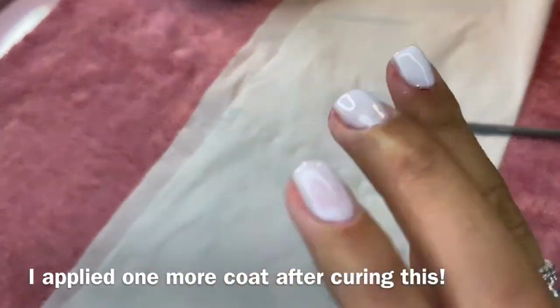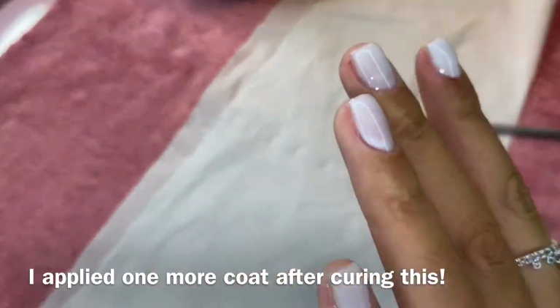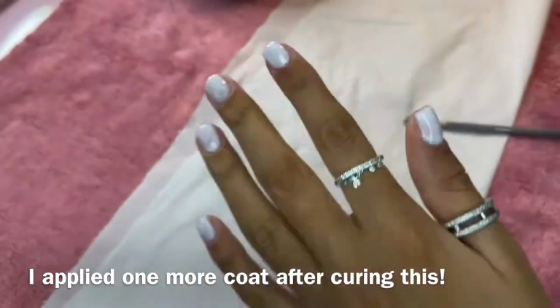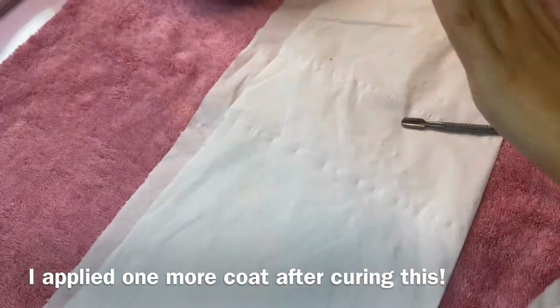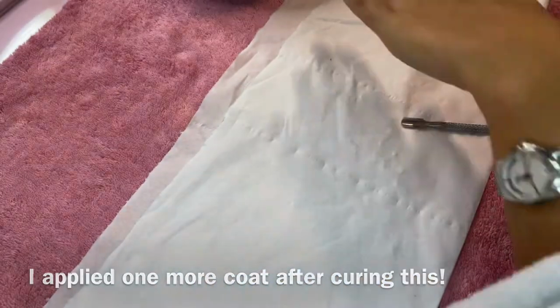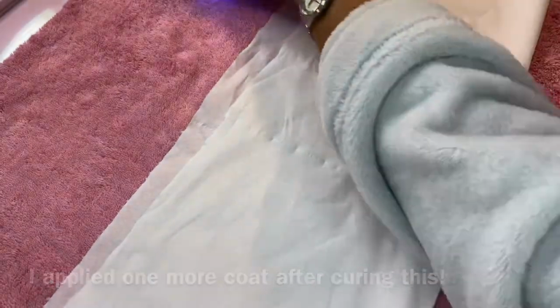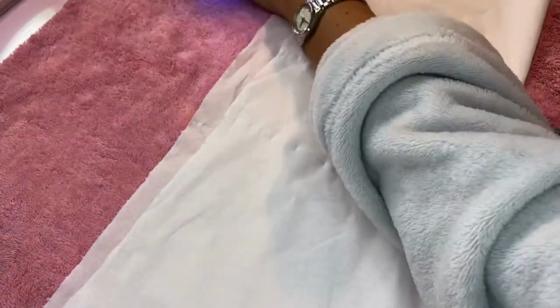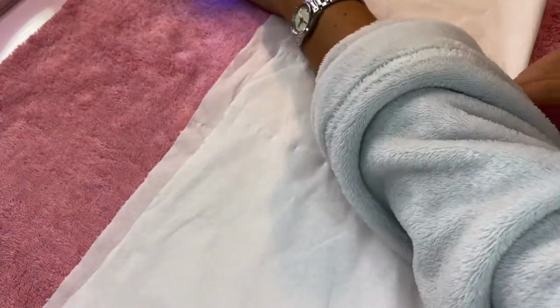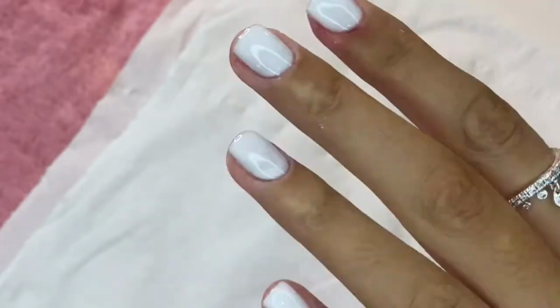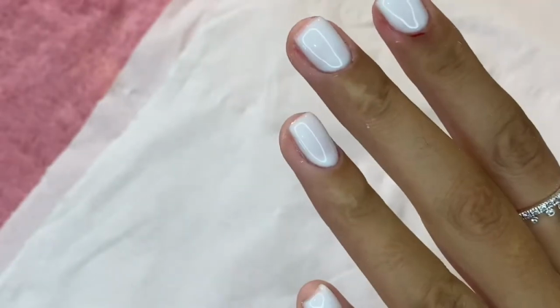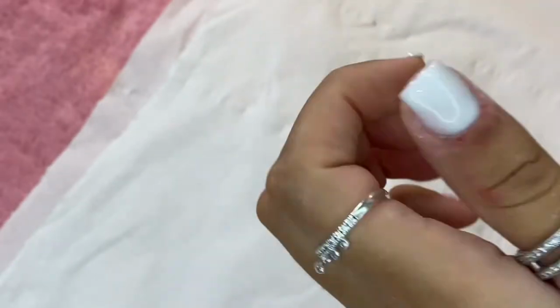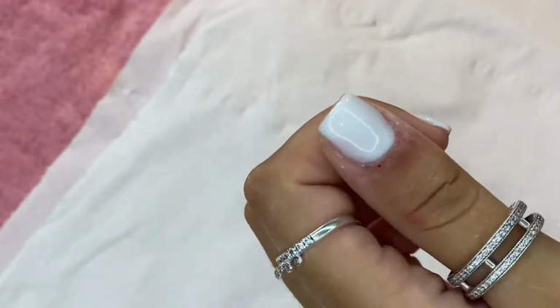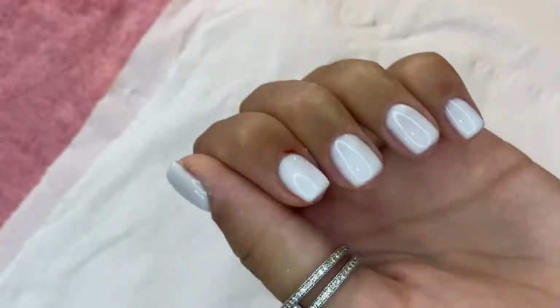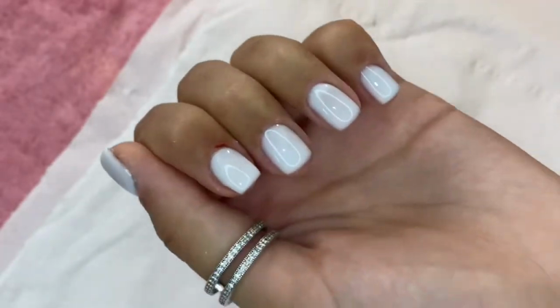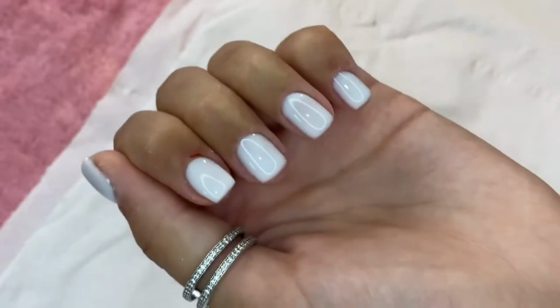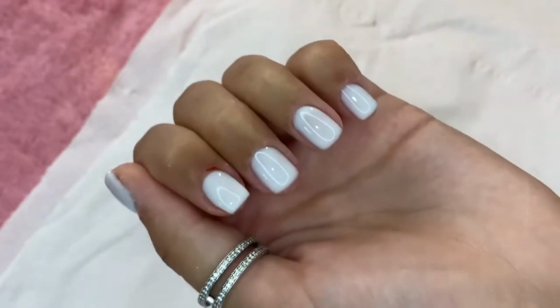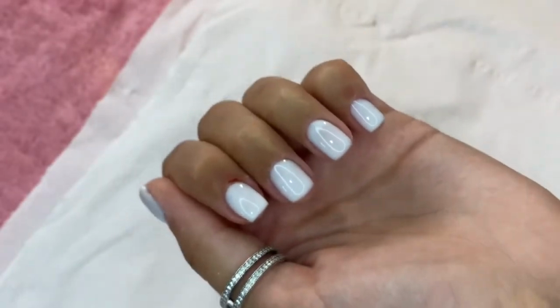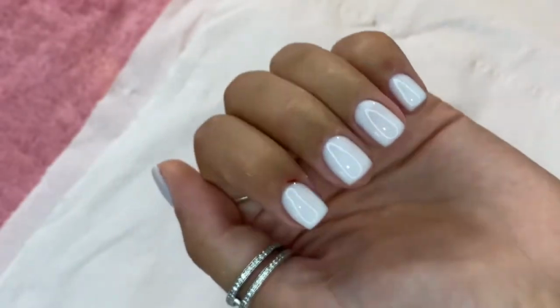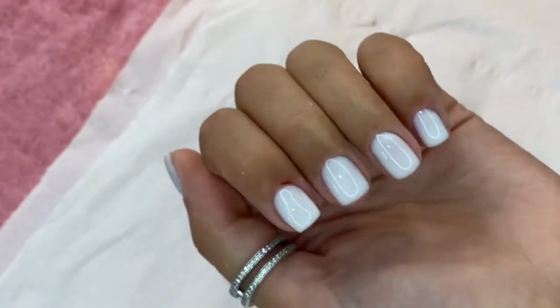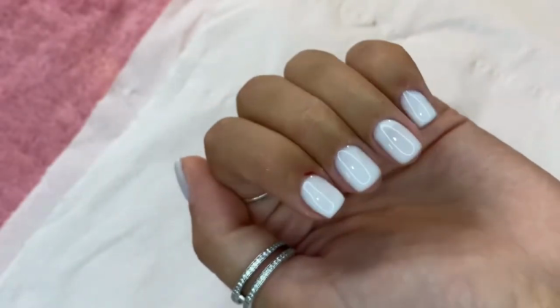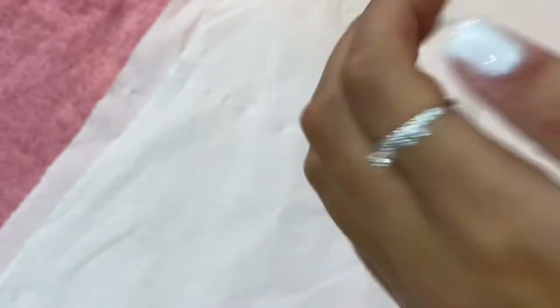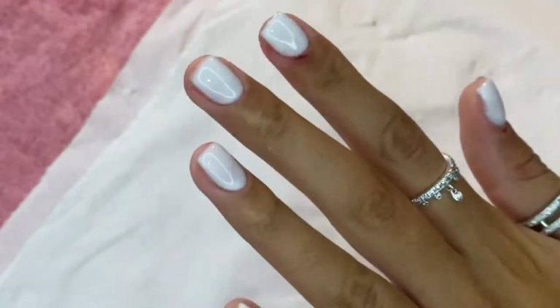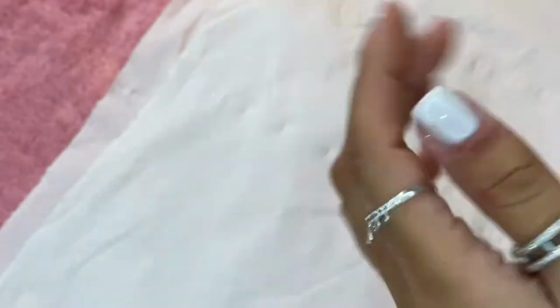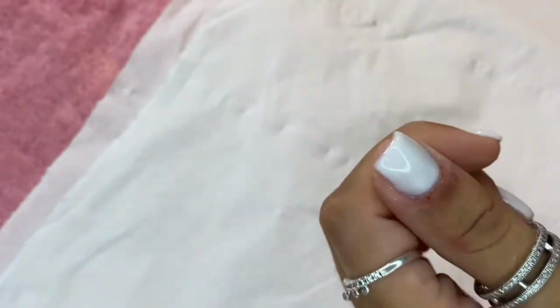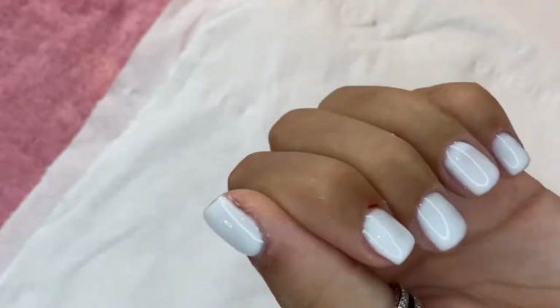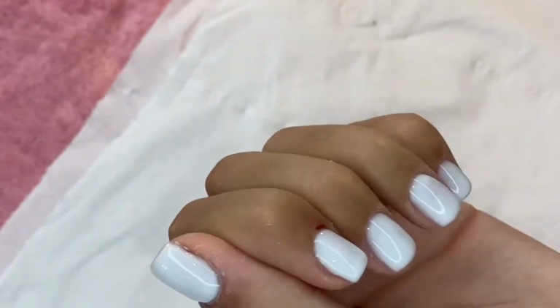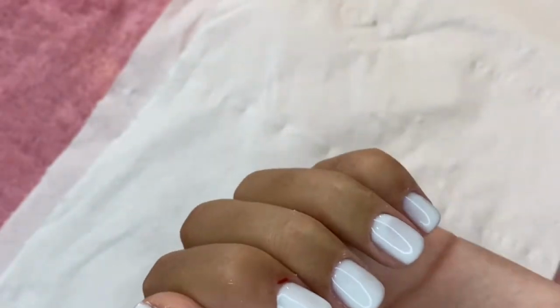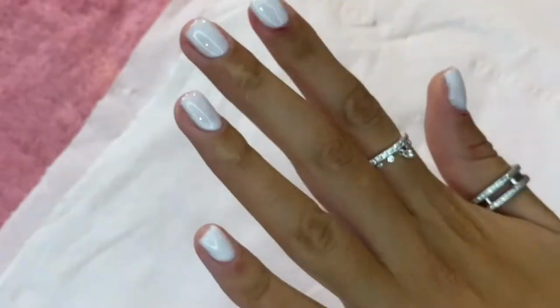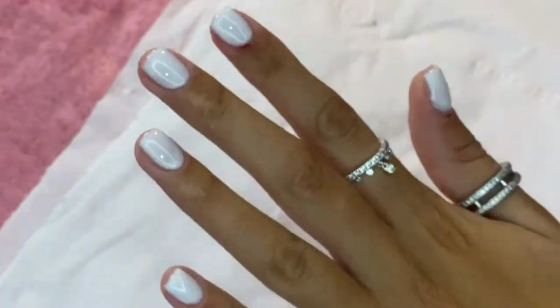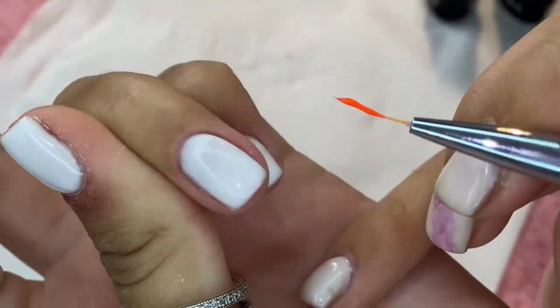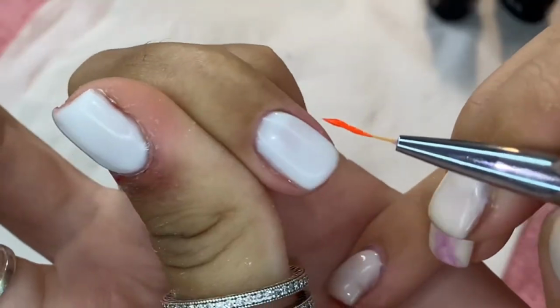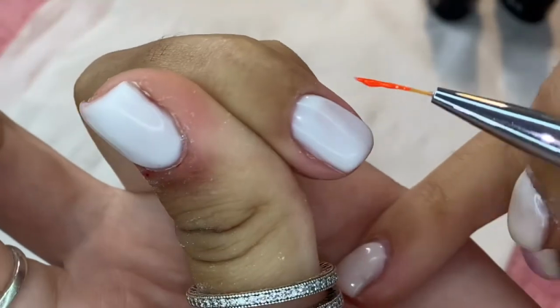Once happy with the builder gel coverage, I can start on the nail art. I picked out three different colours — two shades of orange and a yellow.